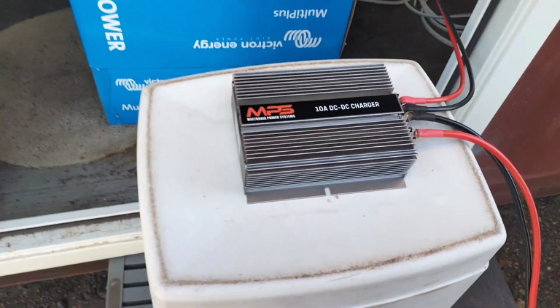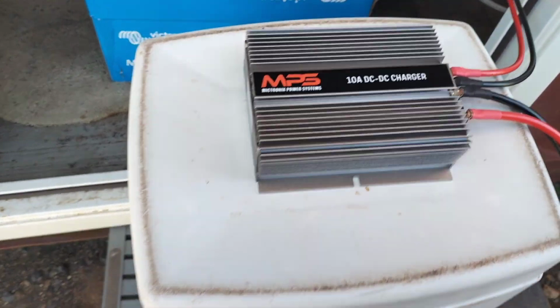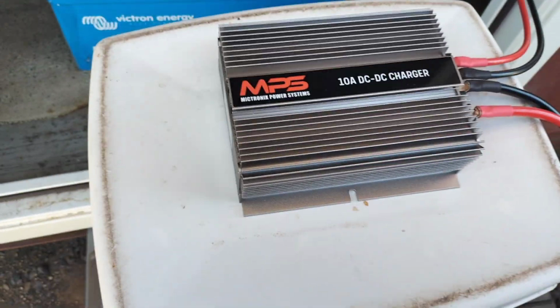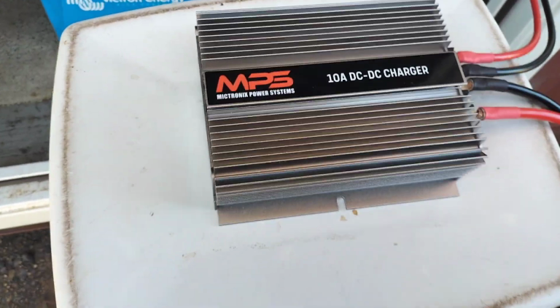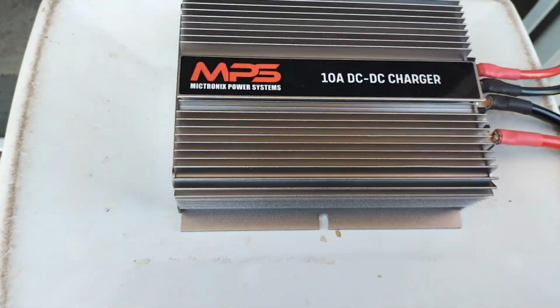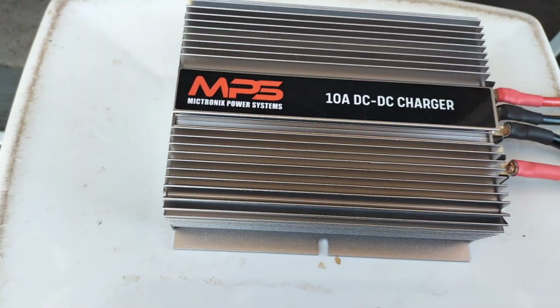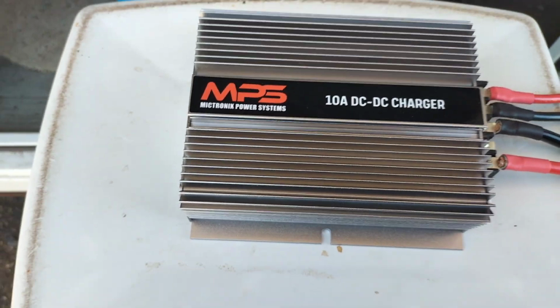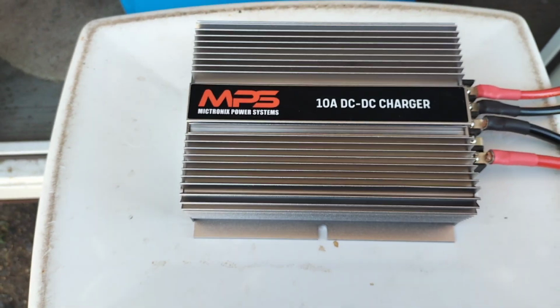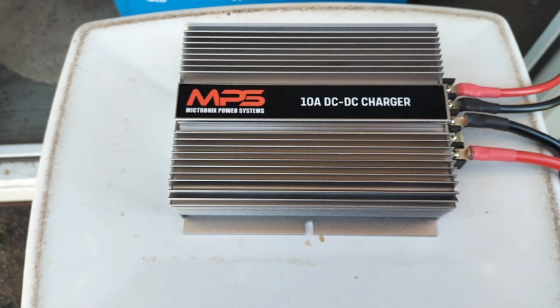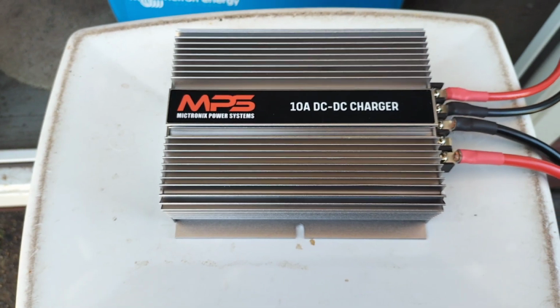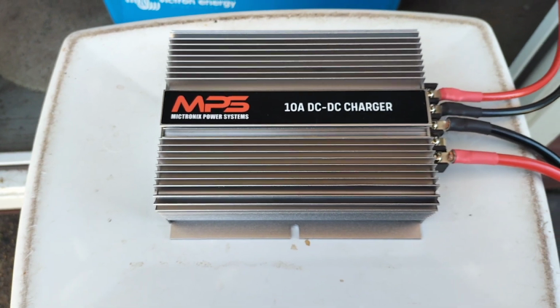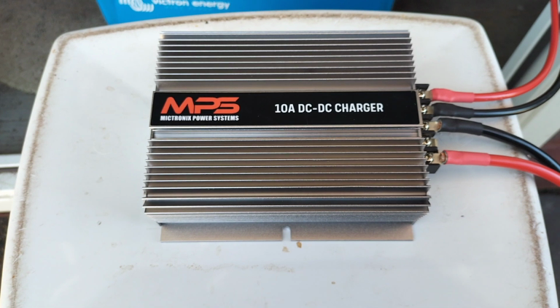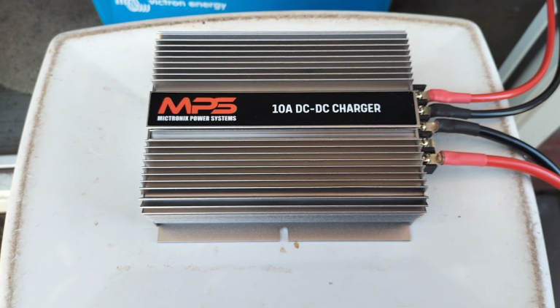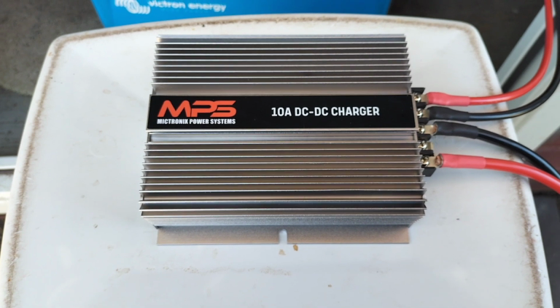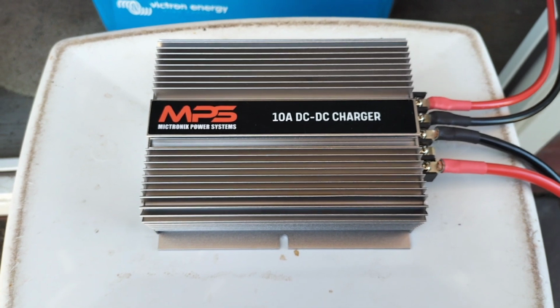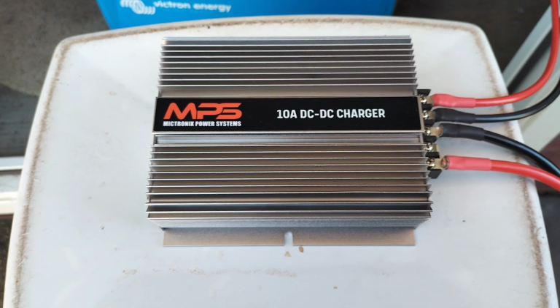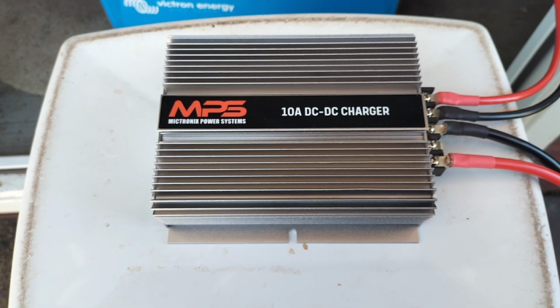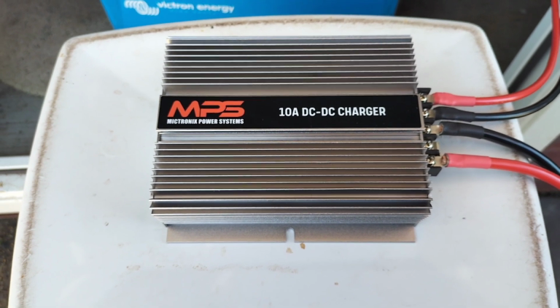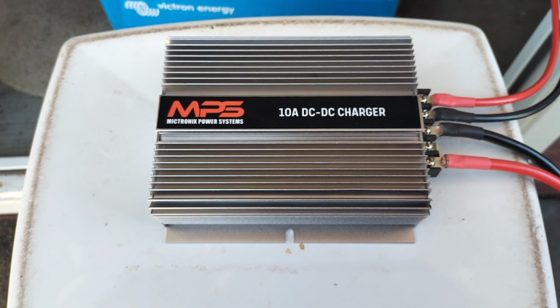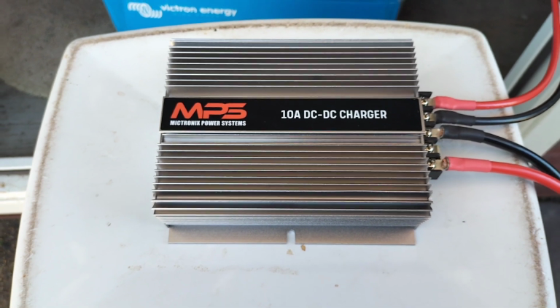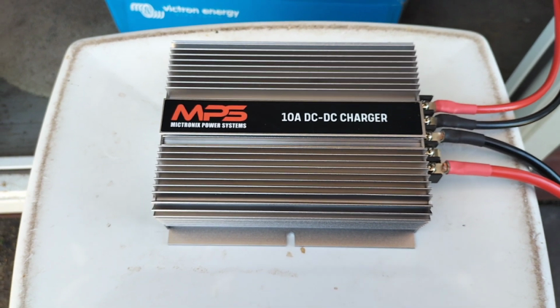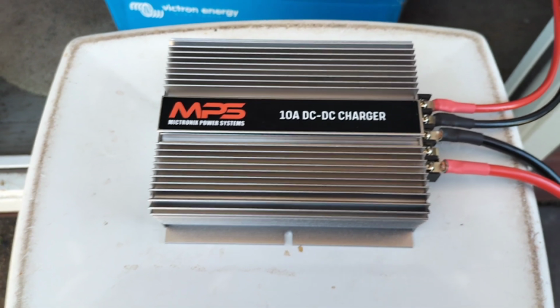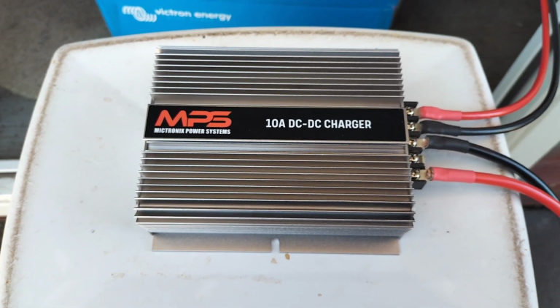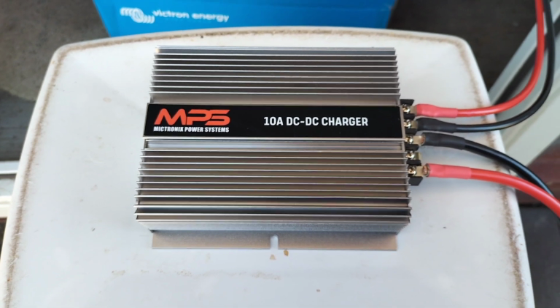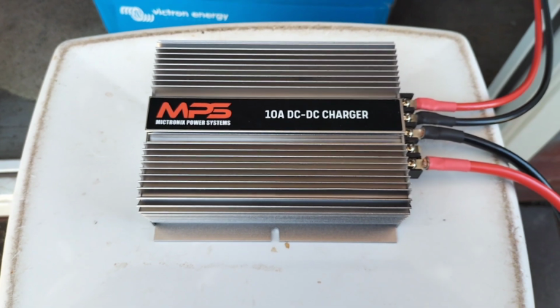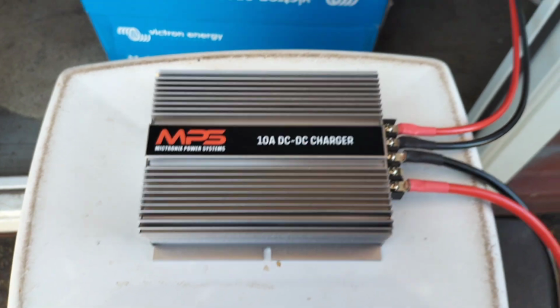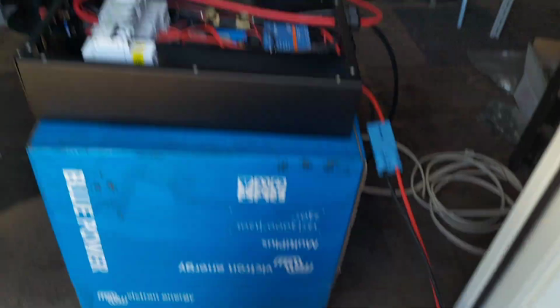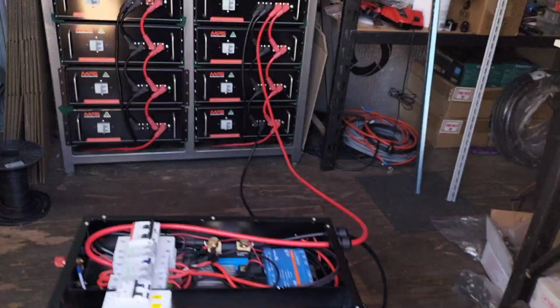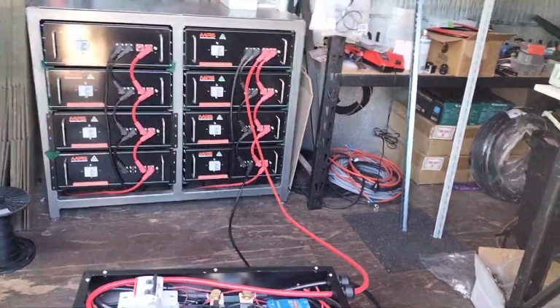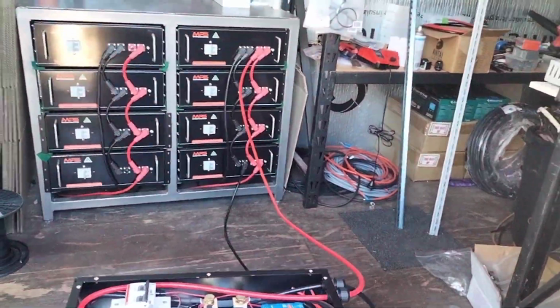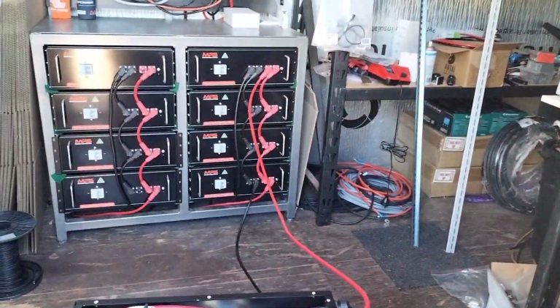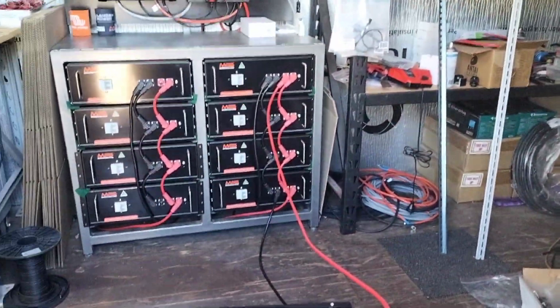G'day Trendsetters, Steve here from Langshore Power. I'm going to do a test on one of these 10 amp DC-DC chargers from MPS. They're matched to suit their batteries. They've also got a pile on TechOne coming.